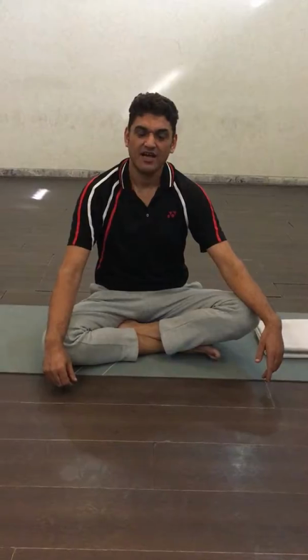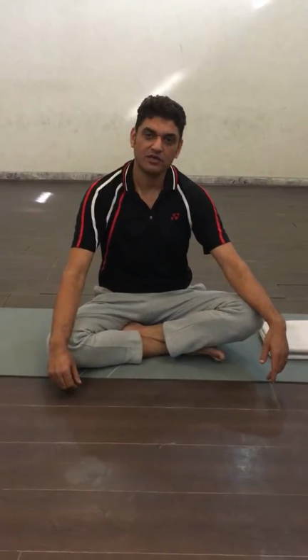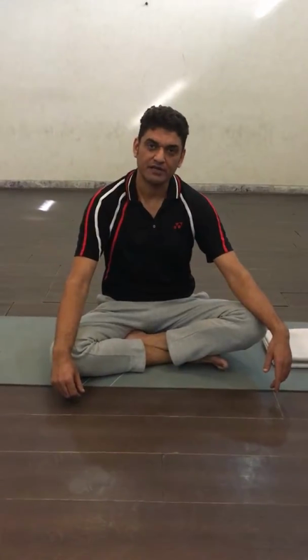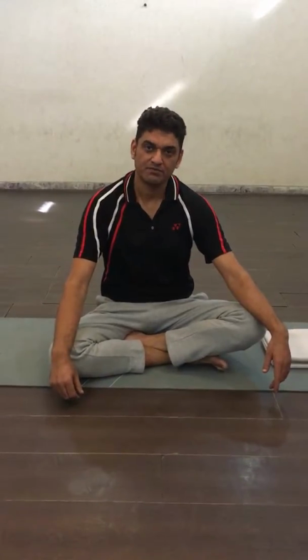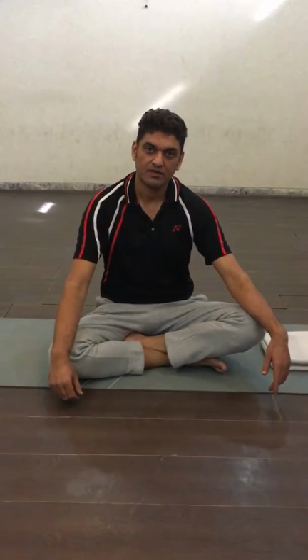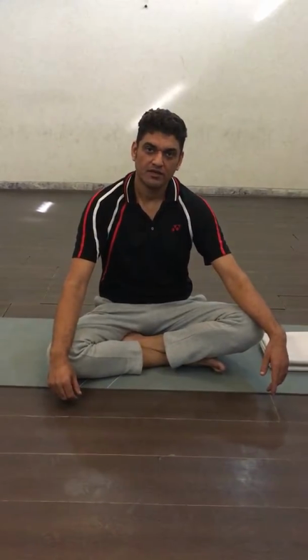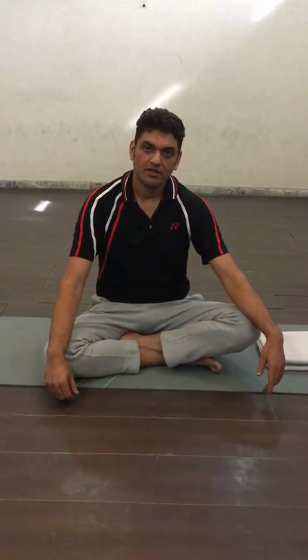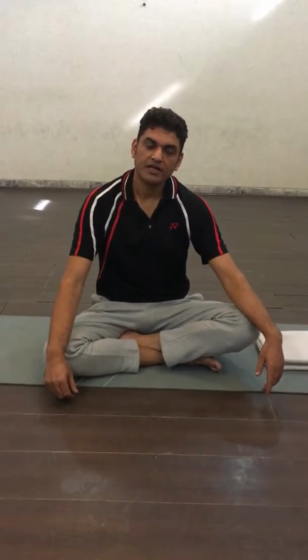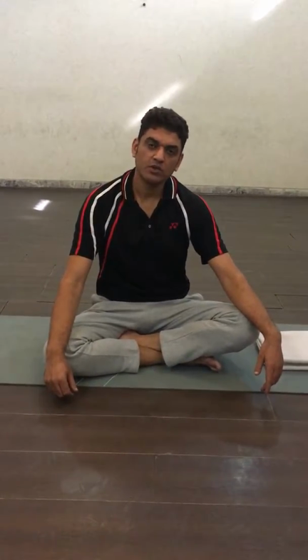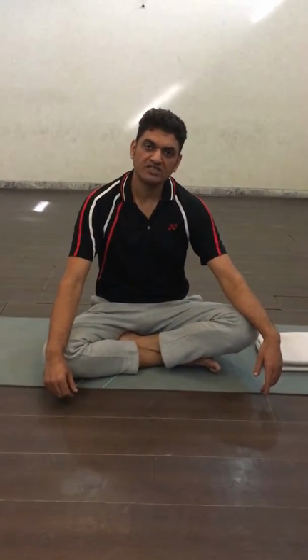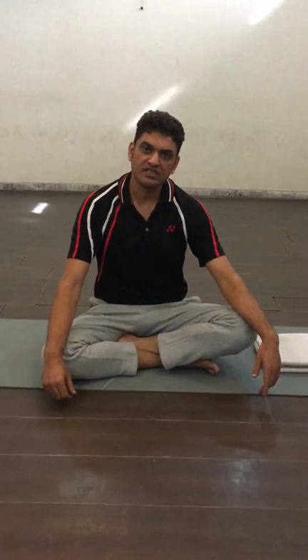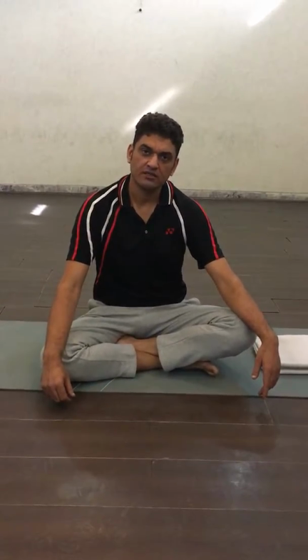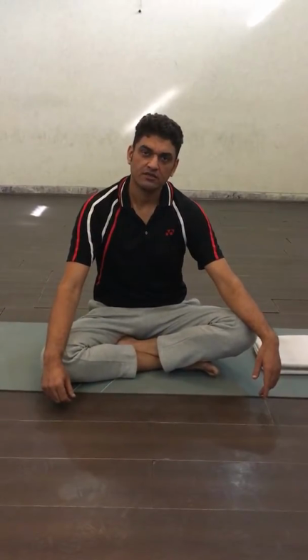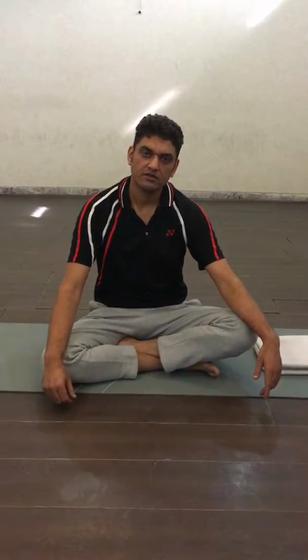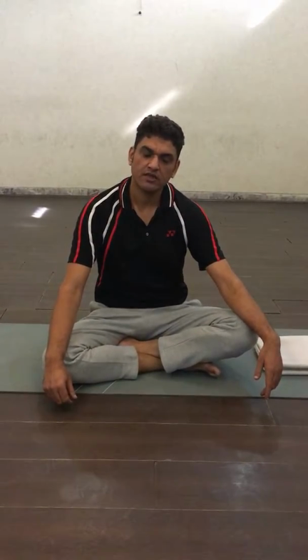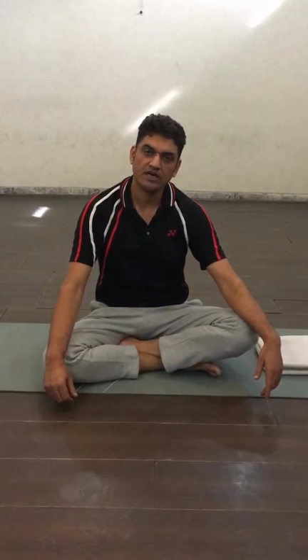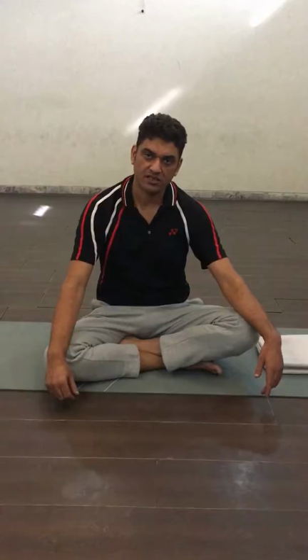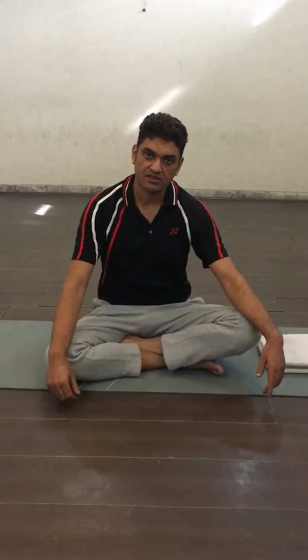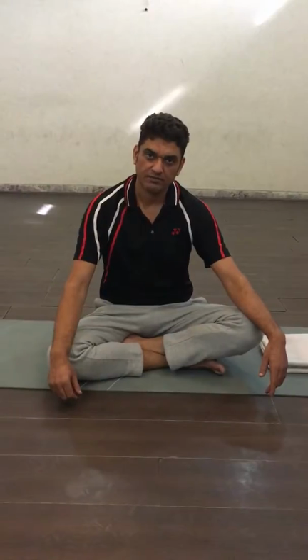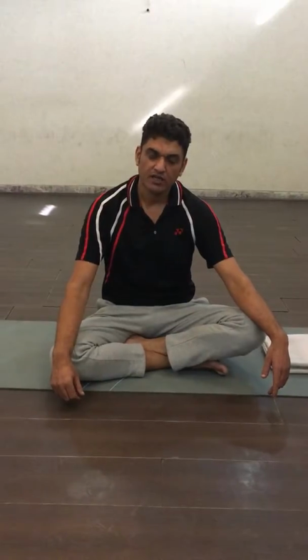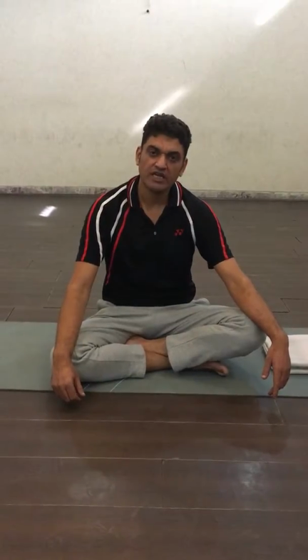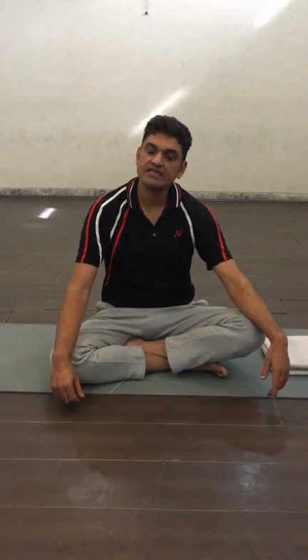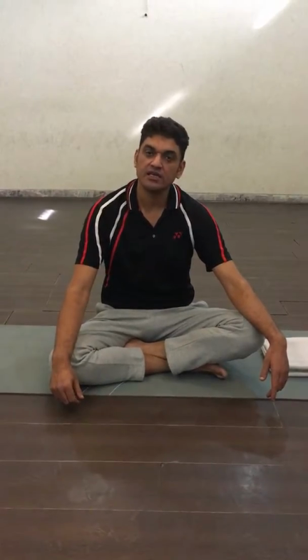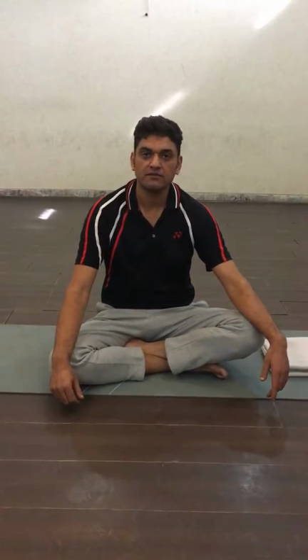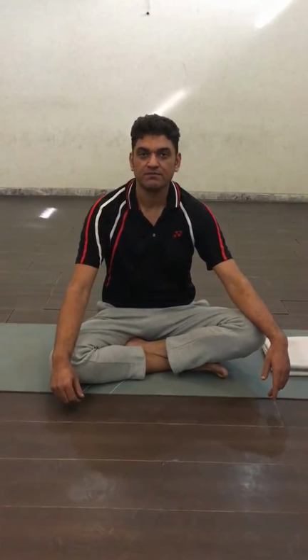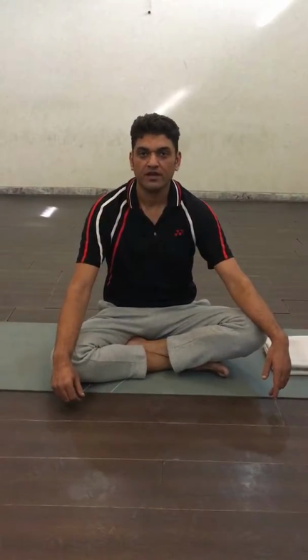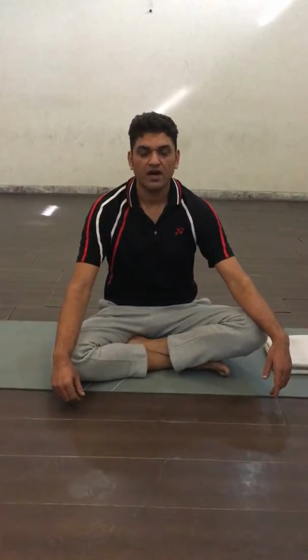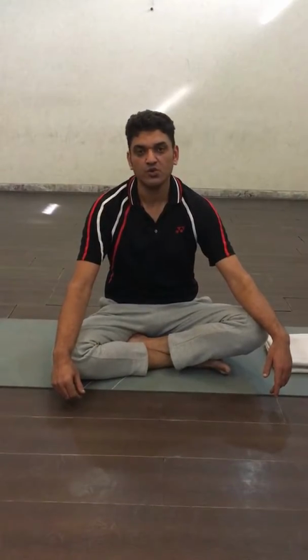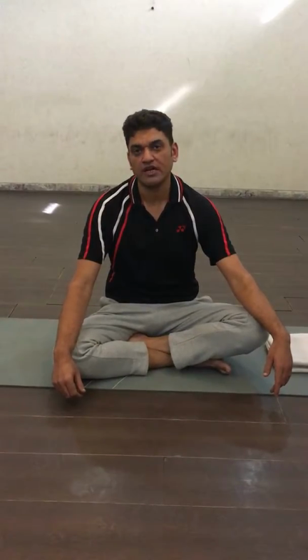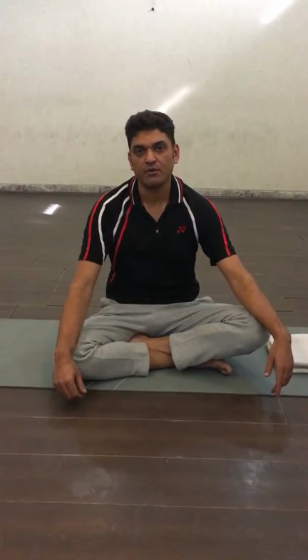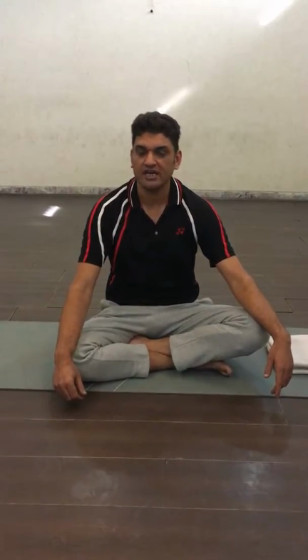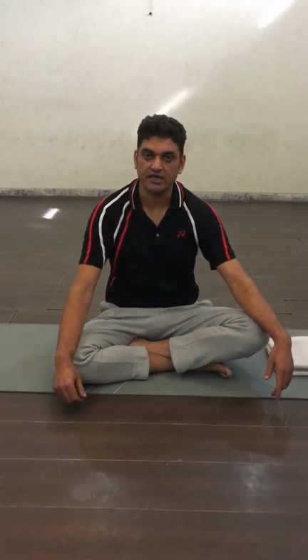Hi yoga friend, continuing our journey in the asanas, today let us learn how to do tripod headstand.